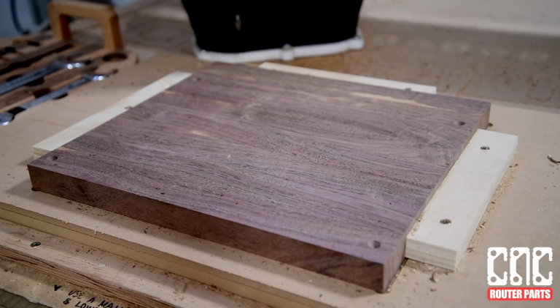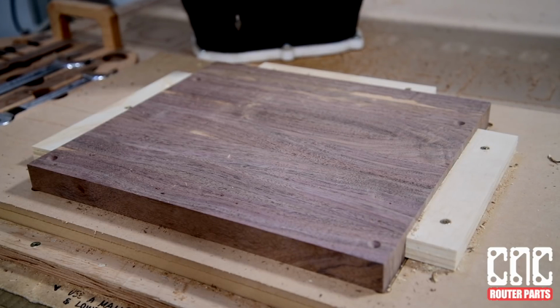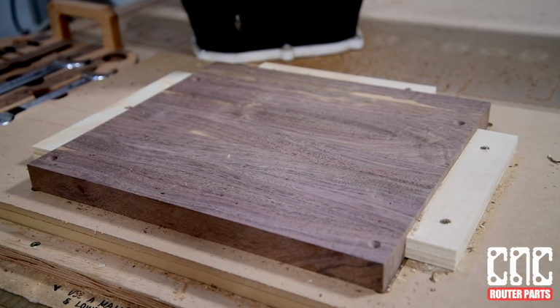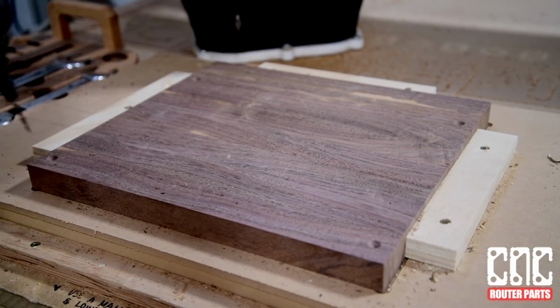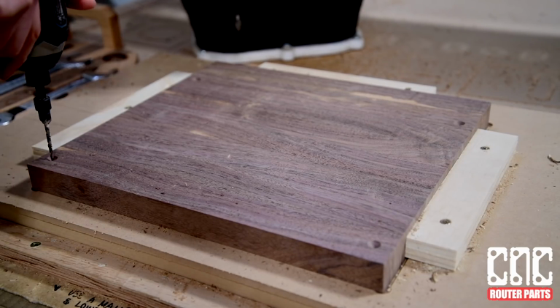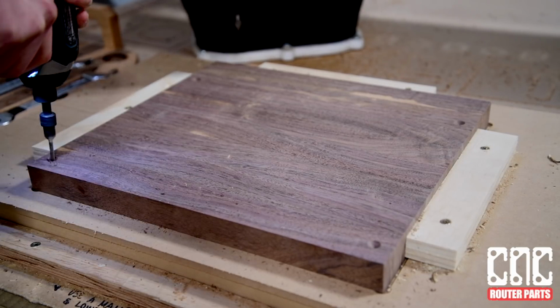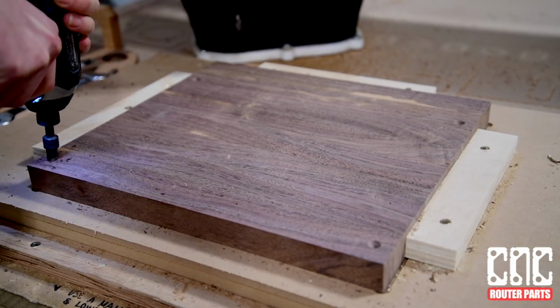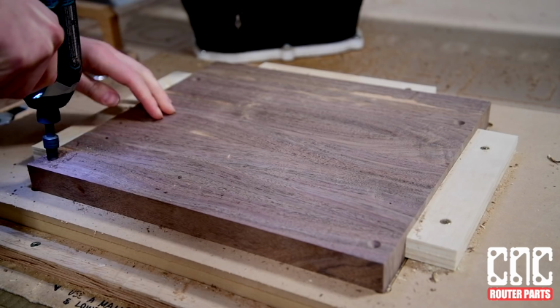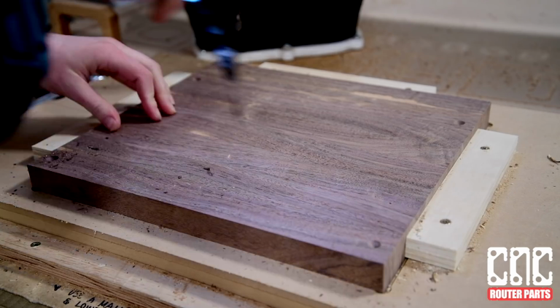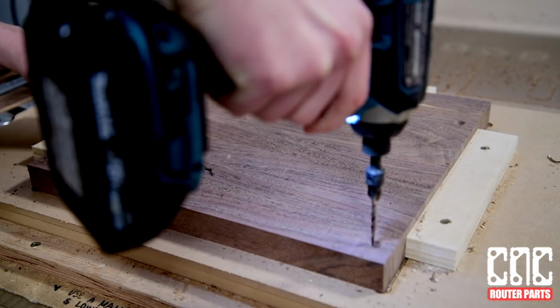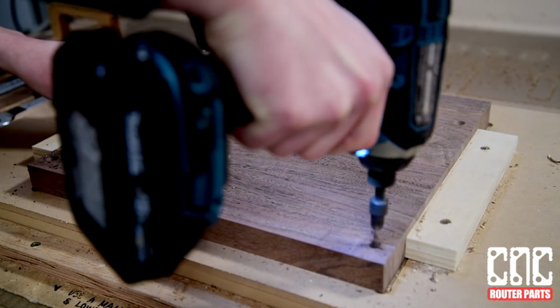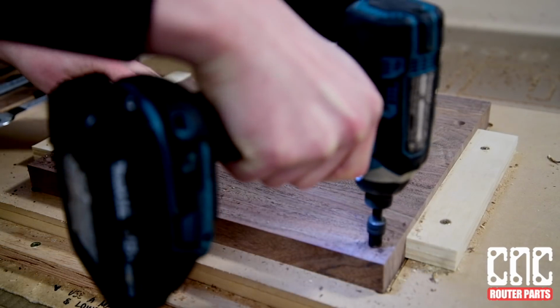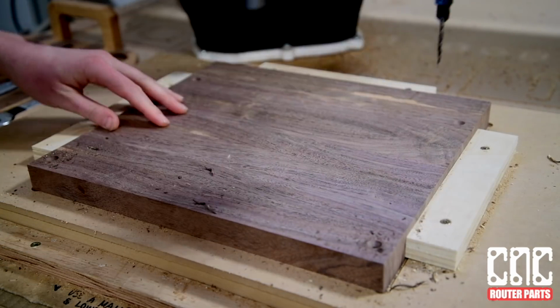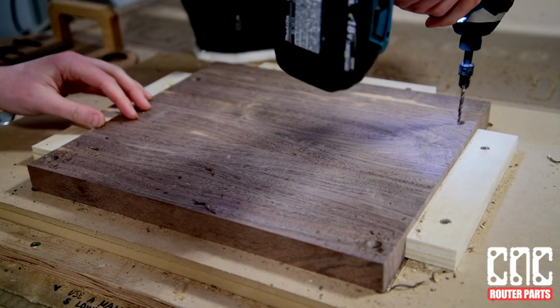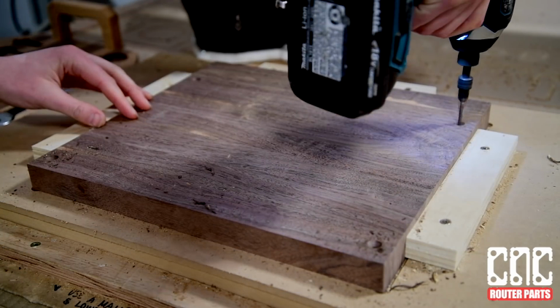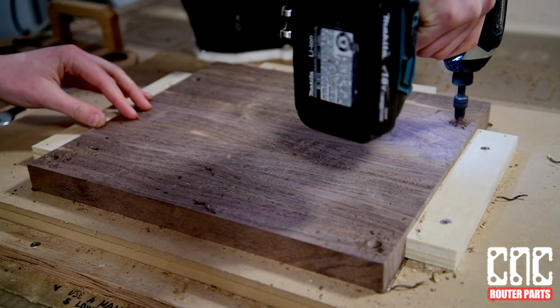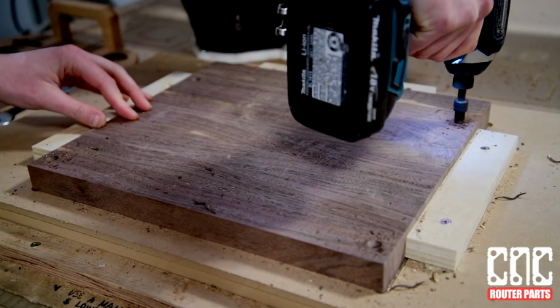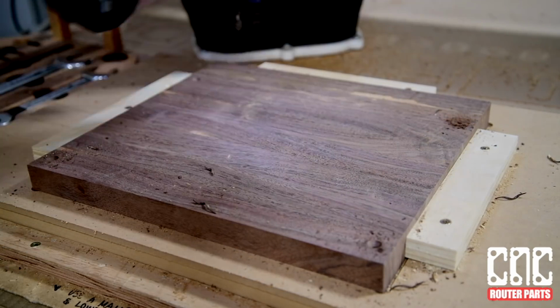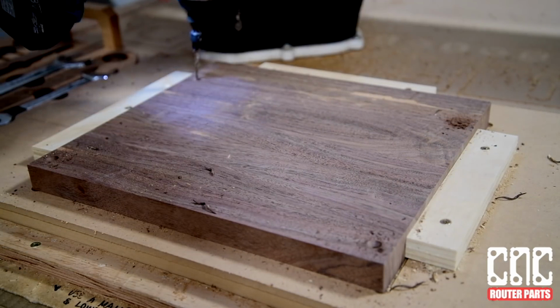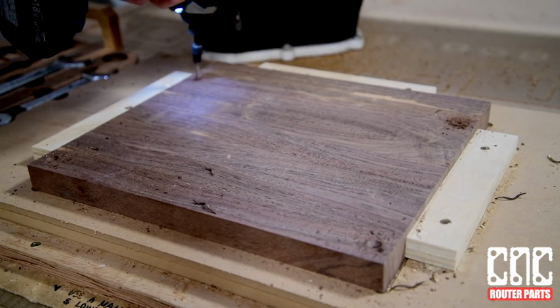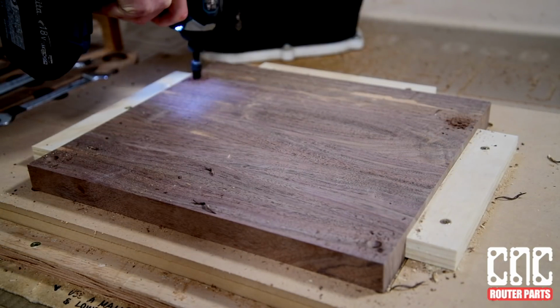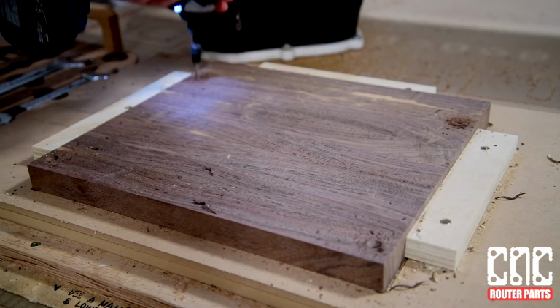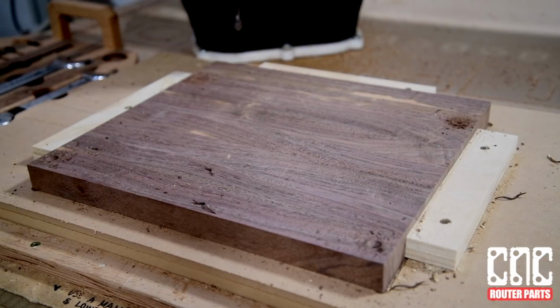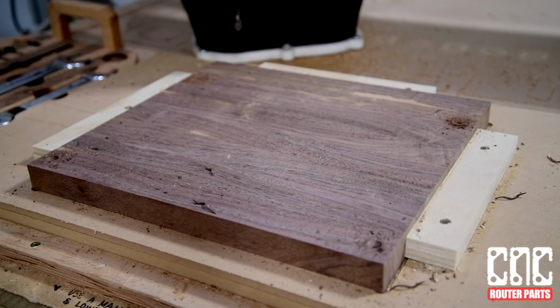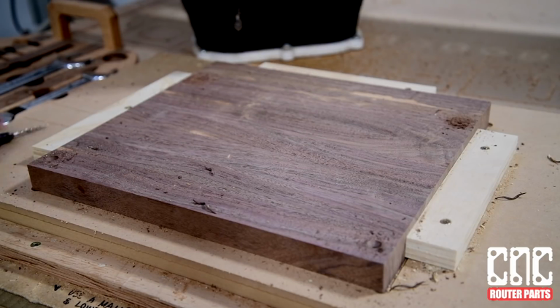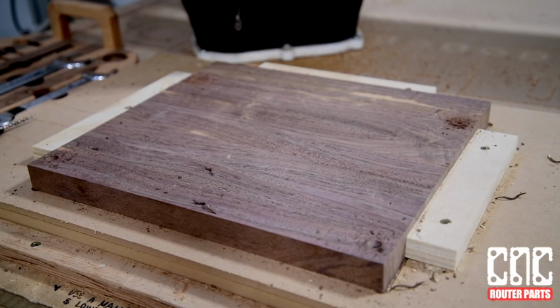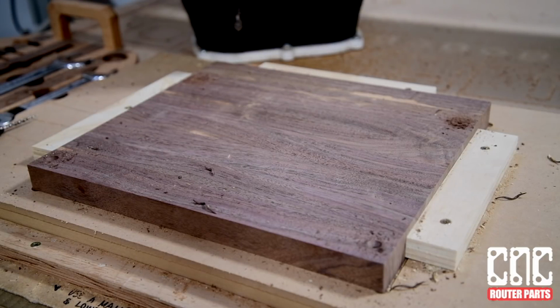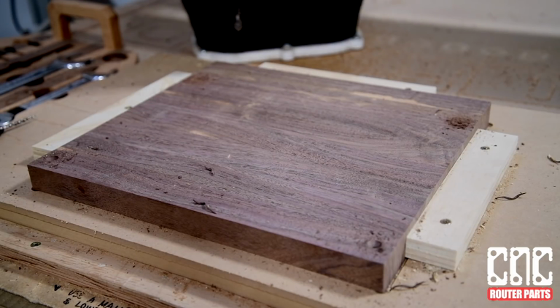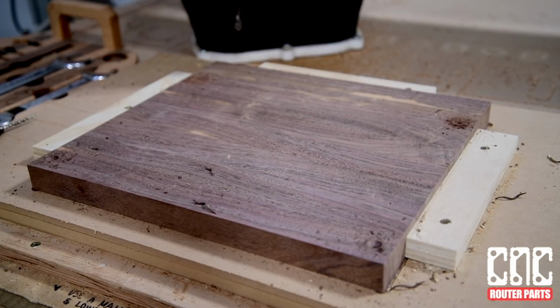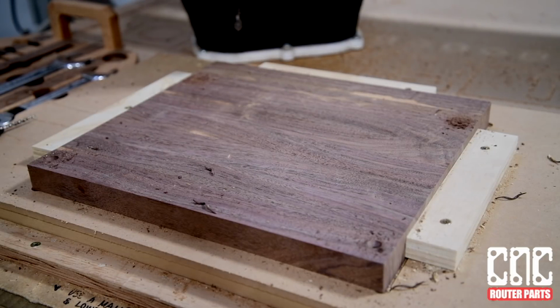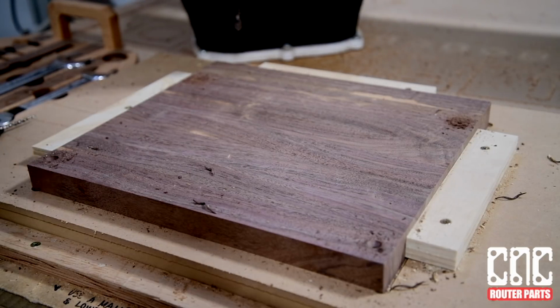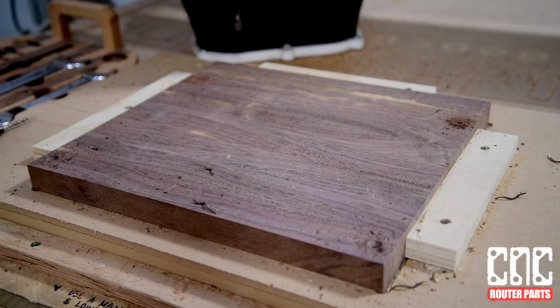Now we can finish drilling these holes by hand and screw in the metal fasteners, knowing that with their precise placement, there isn't any risk of our router bits hitting the fasteners. And then we can run the rest of our program.